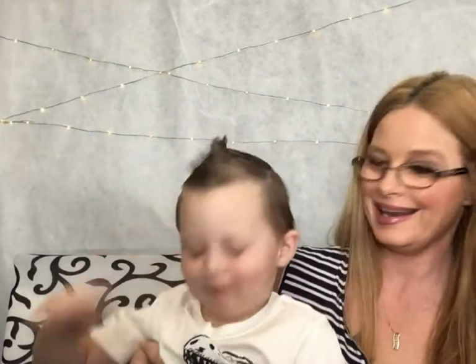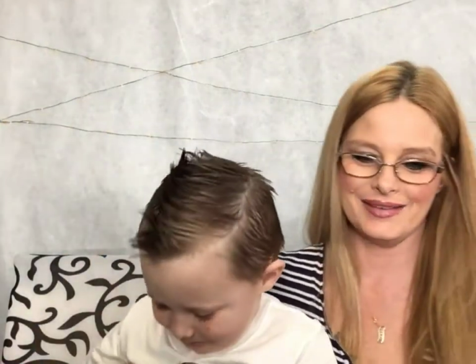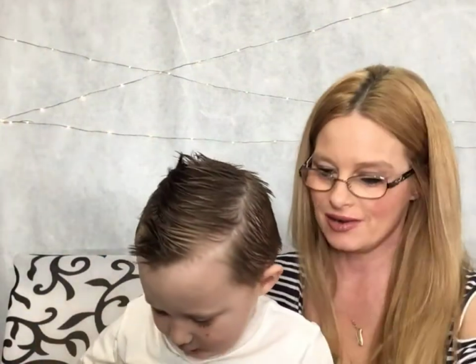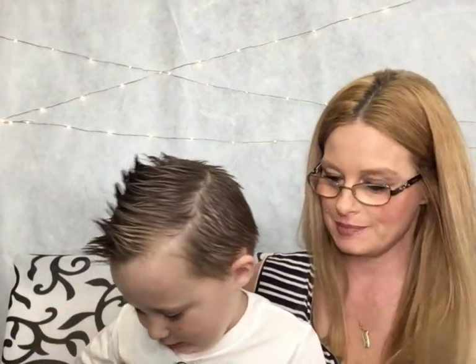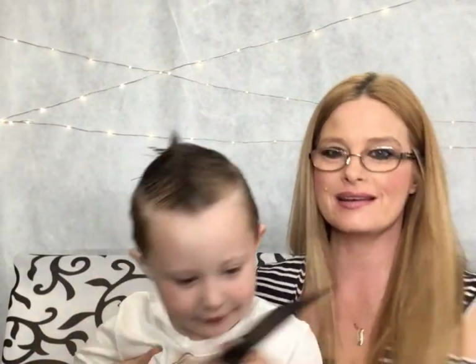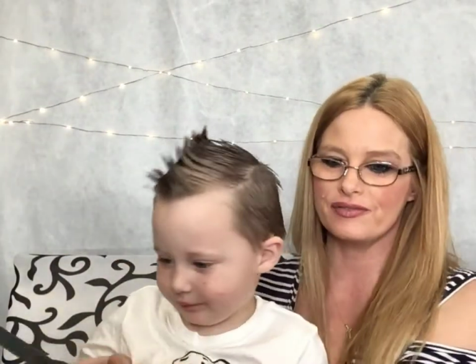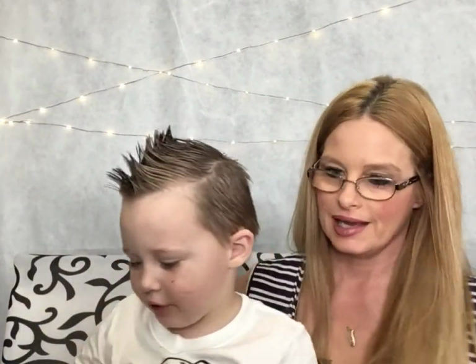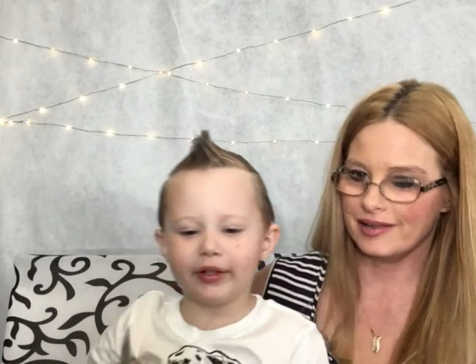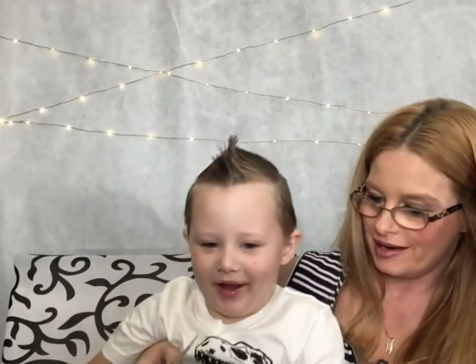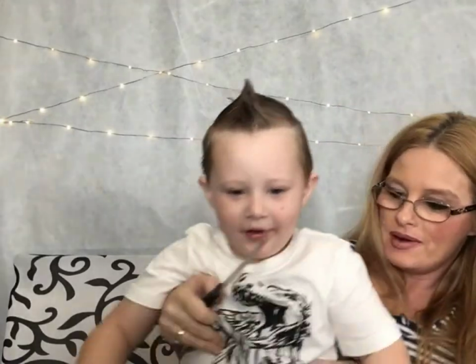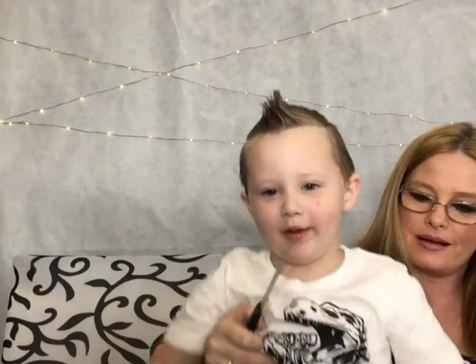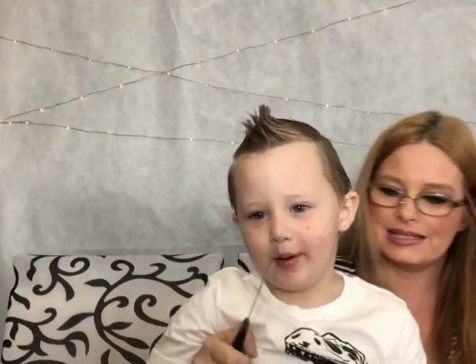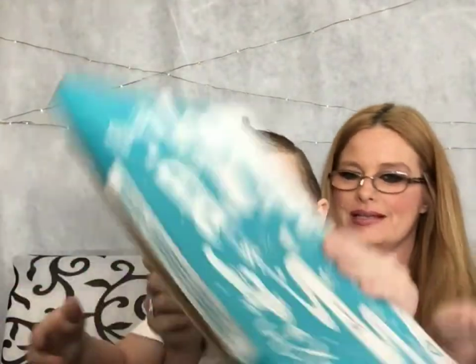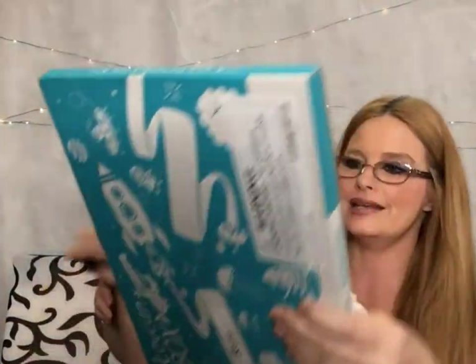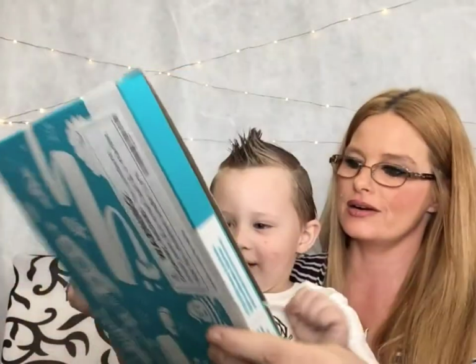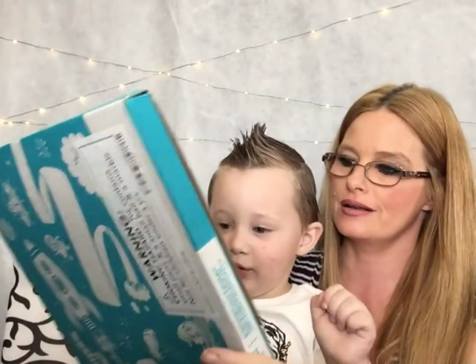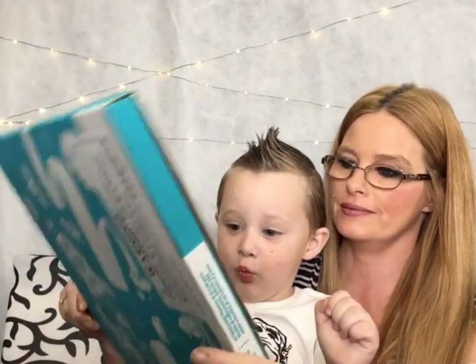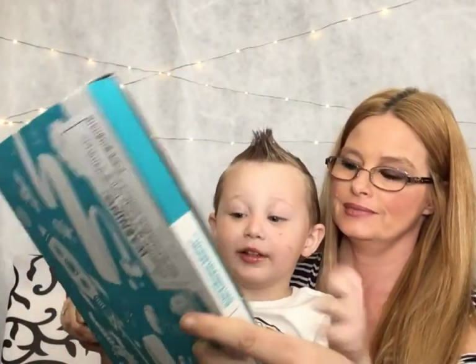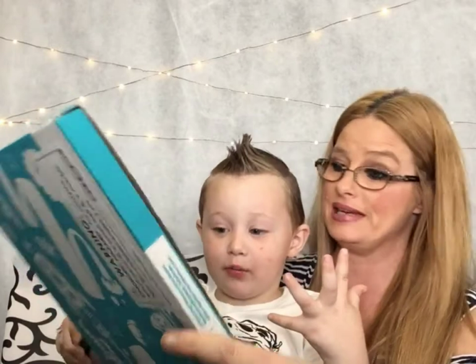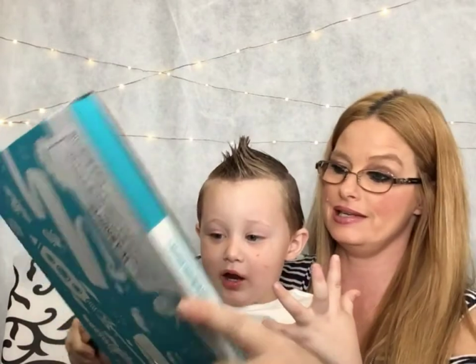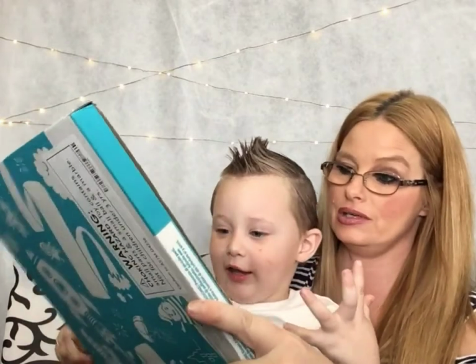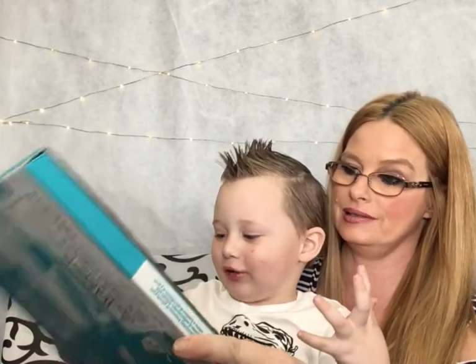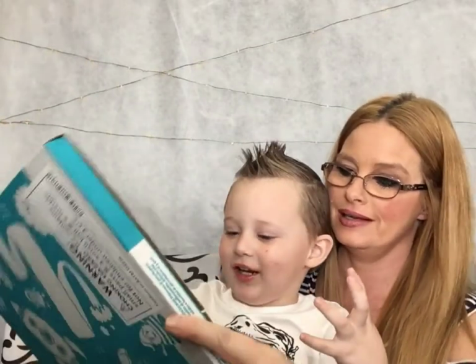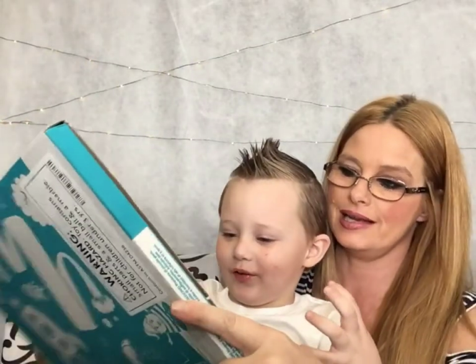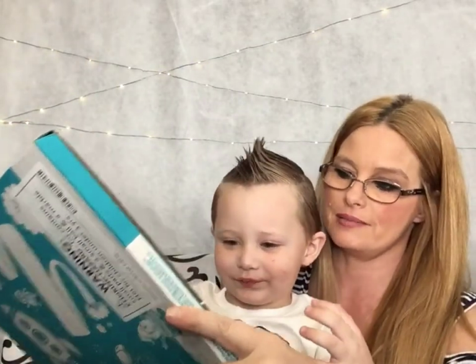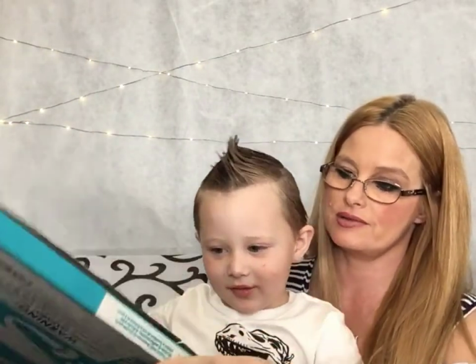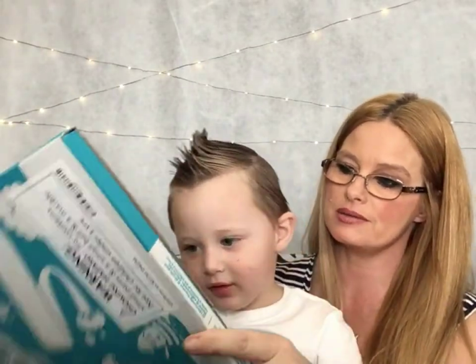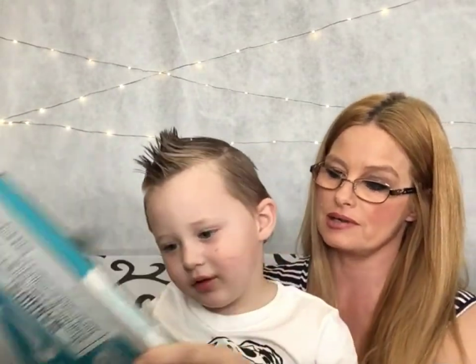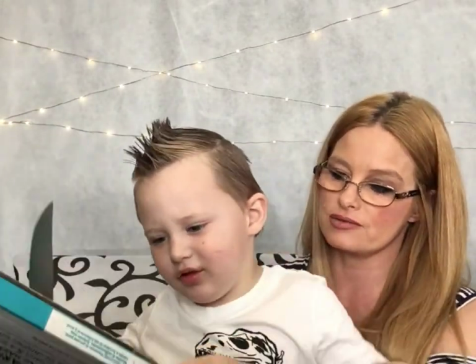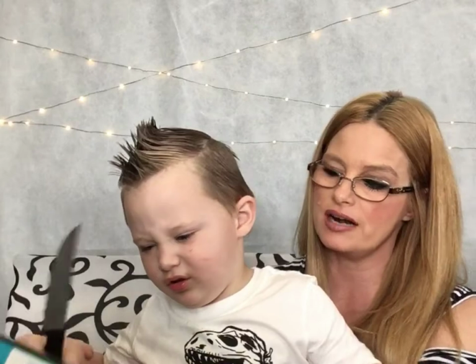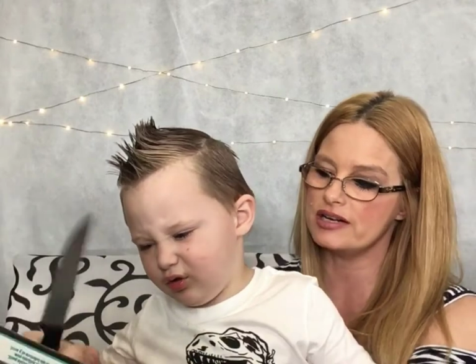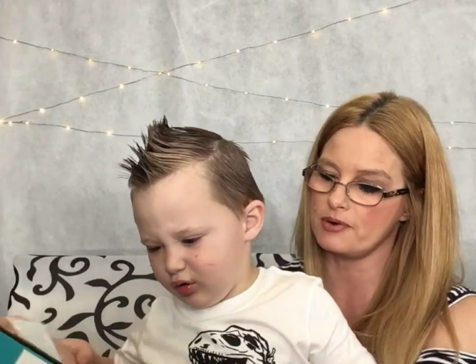Yeah. So, let me get my knife and open it up. Let's see what is in here. I don't know what's in there. I like your knife. Thank you for liking my new knife. Just don't mess with this new knife because it's very, very, very sharp, okay?